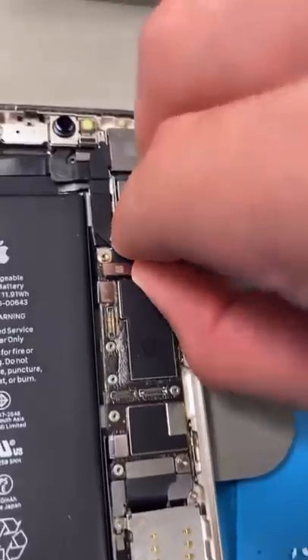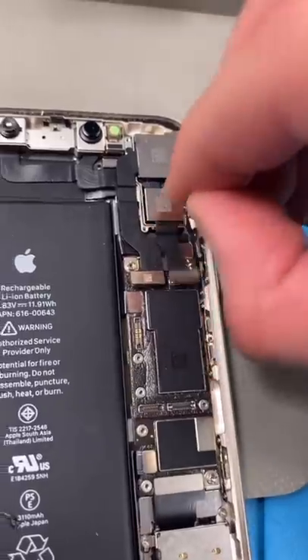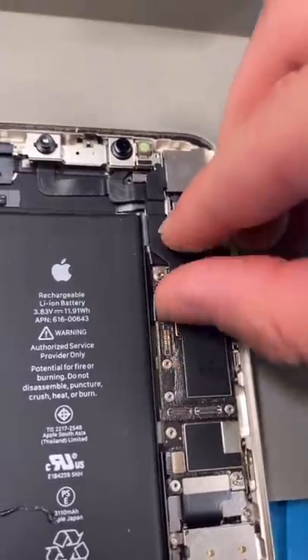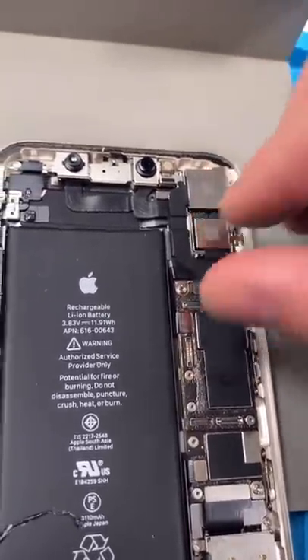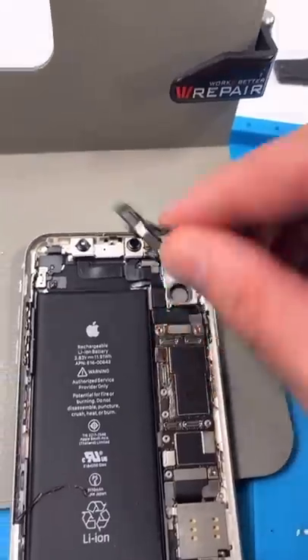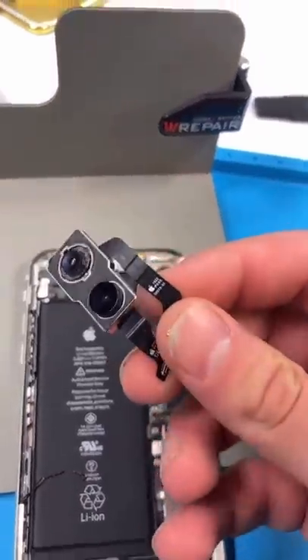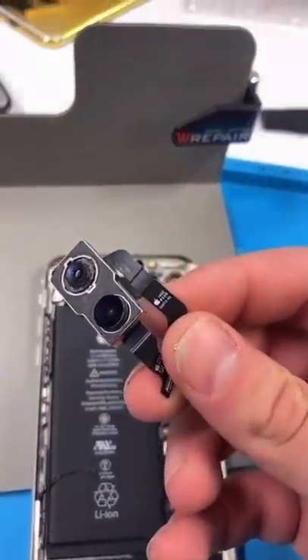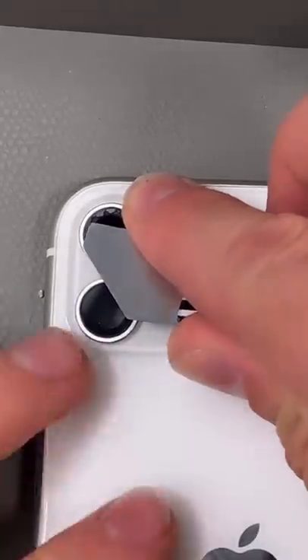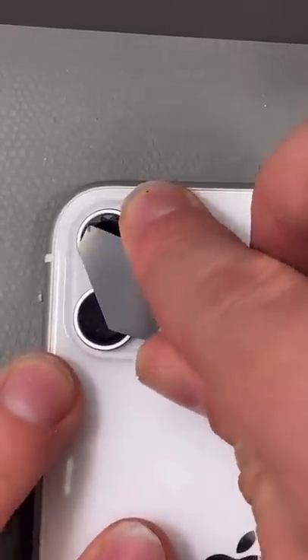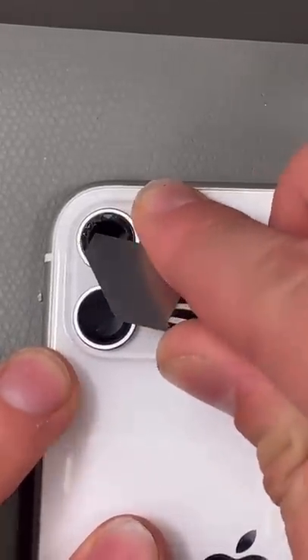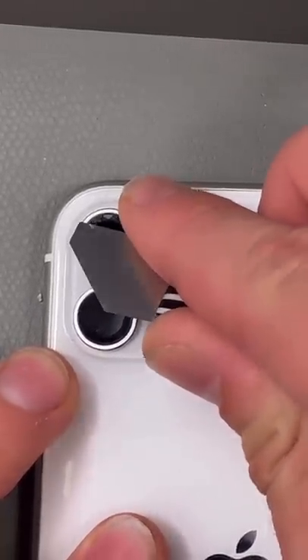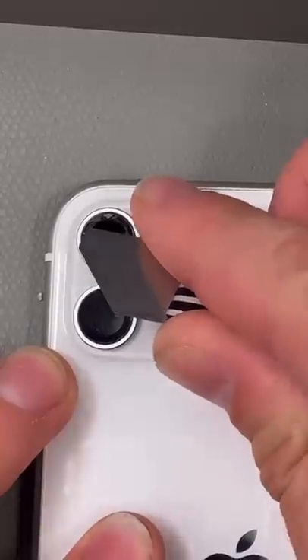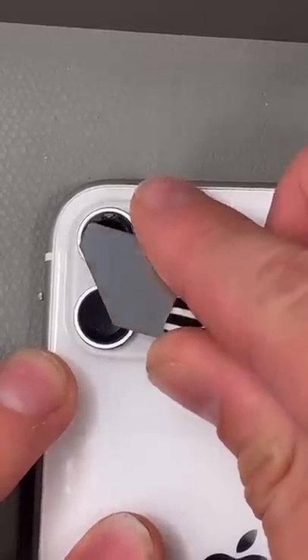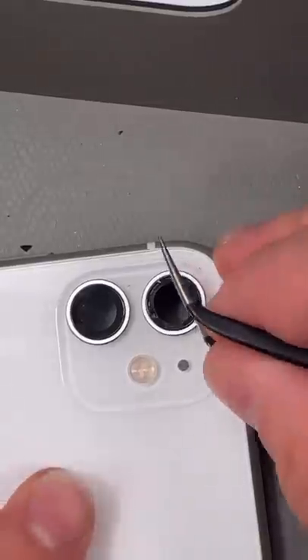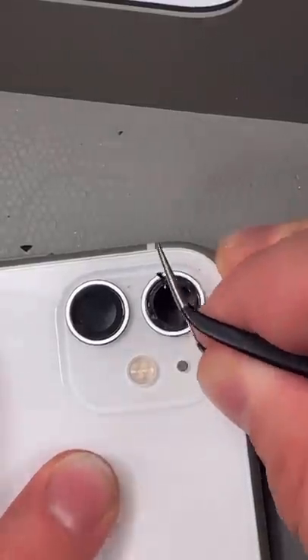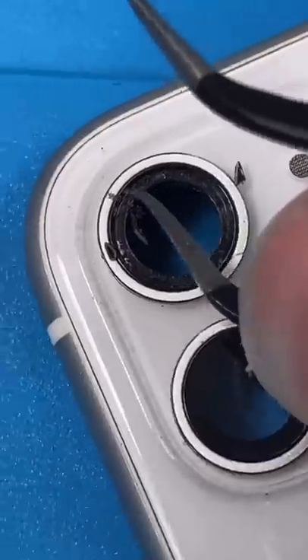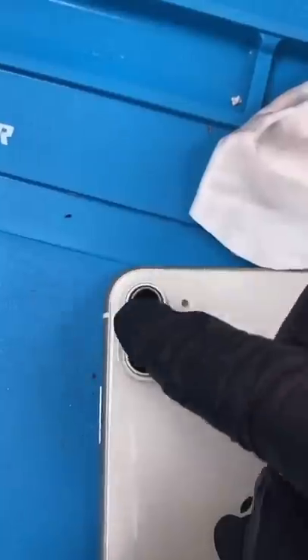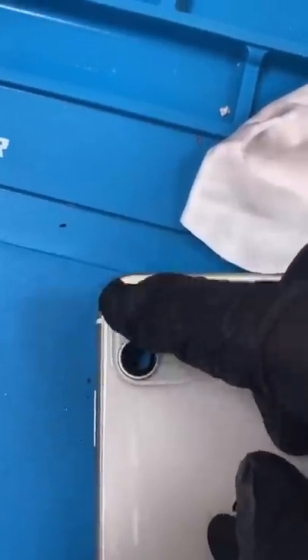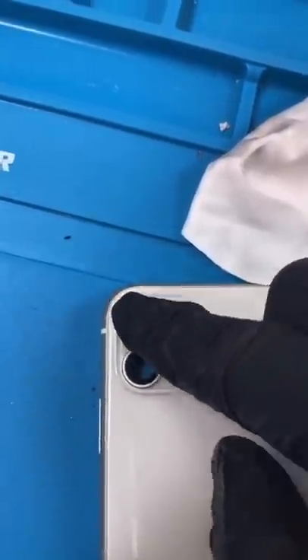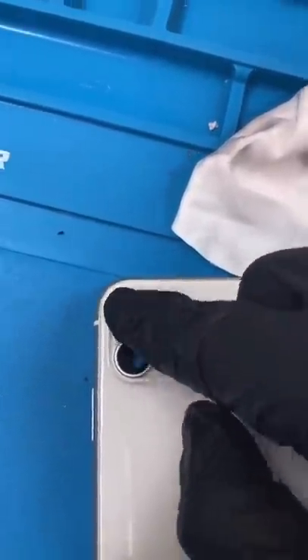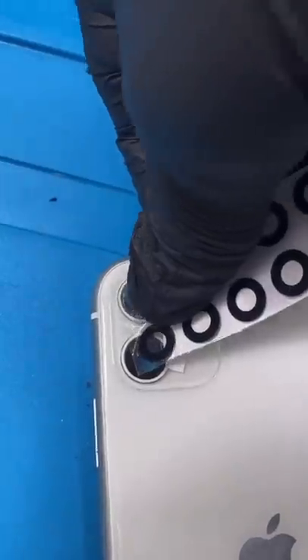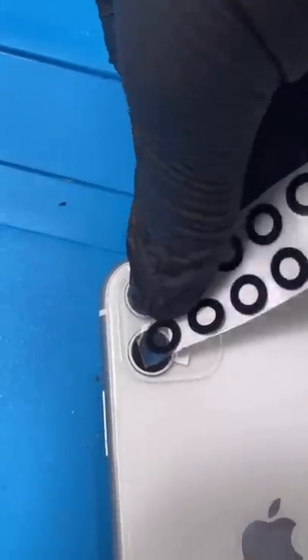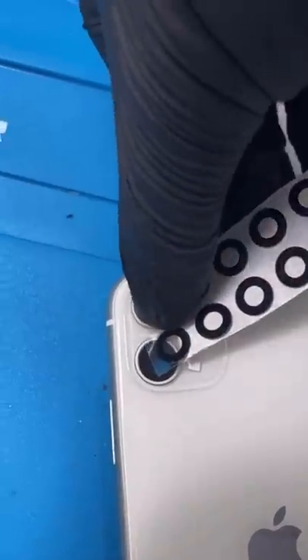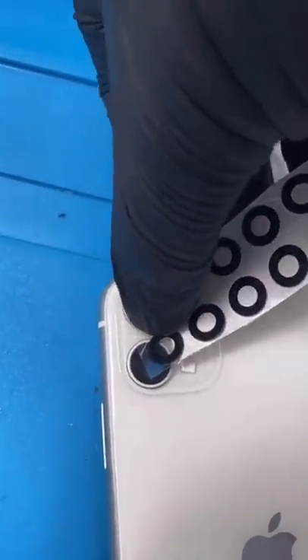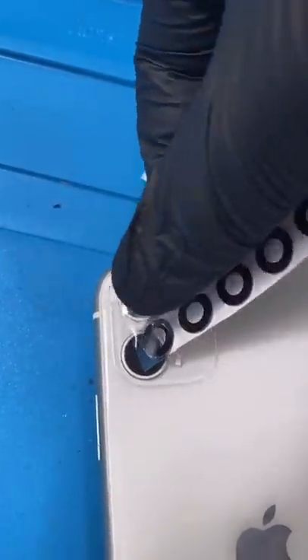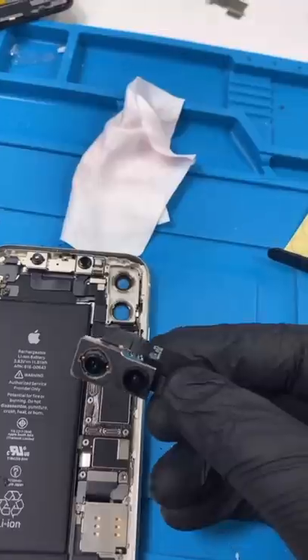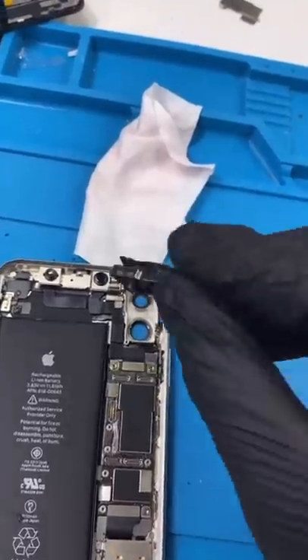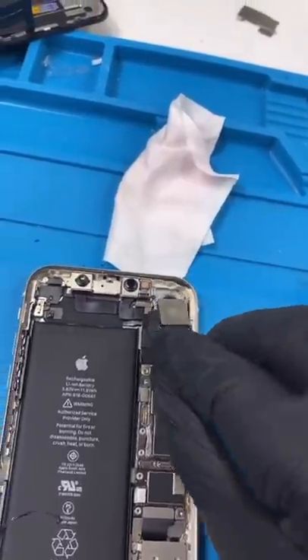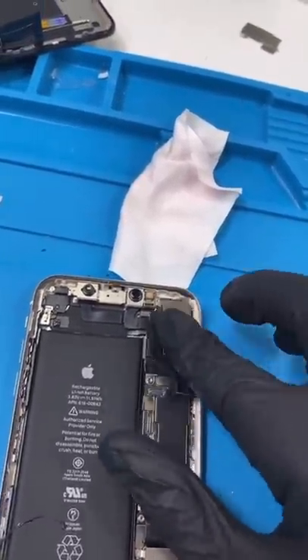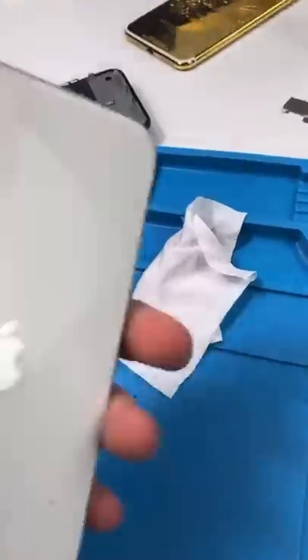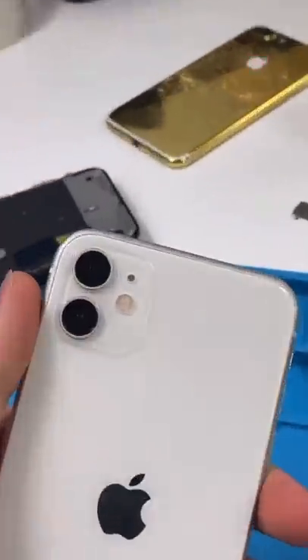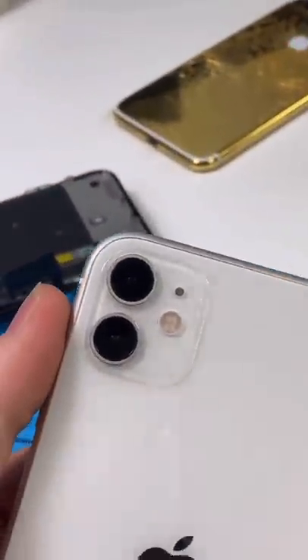Now we can disconnect the camera and take it out. Break off the old camera glass, apply new adhesive, apply the new glass, and slap in a new camera. You do have to reprogram the camera — no, I'm just kidding.